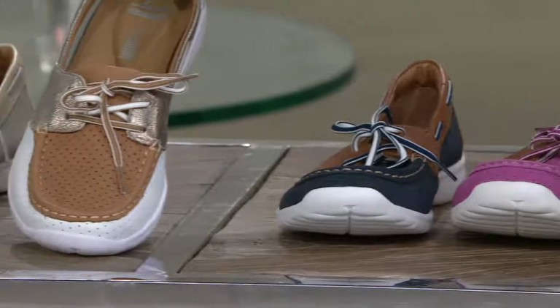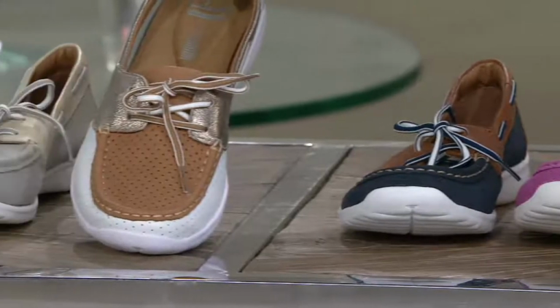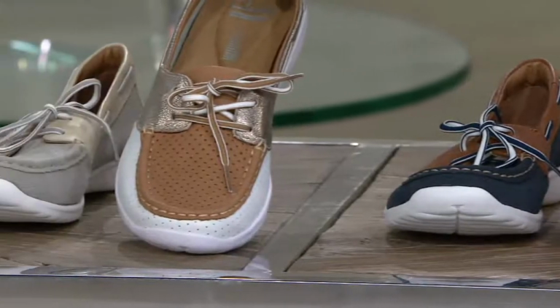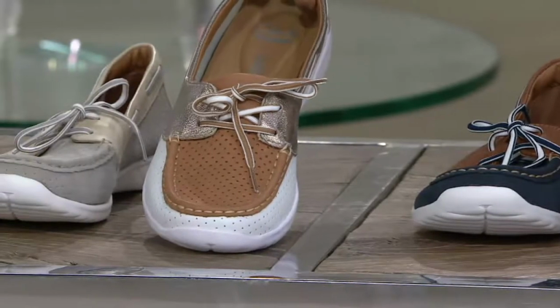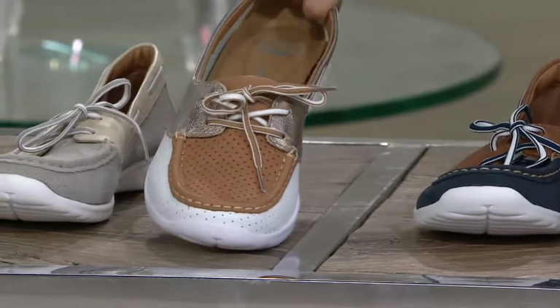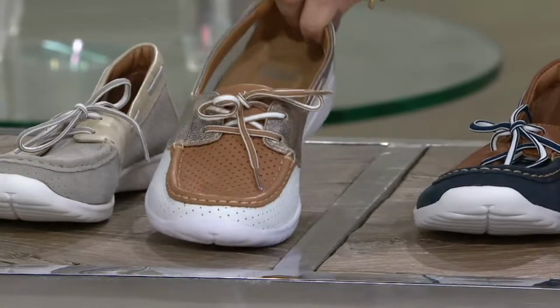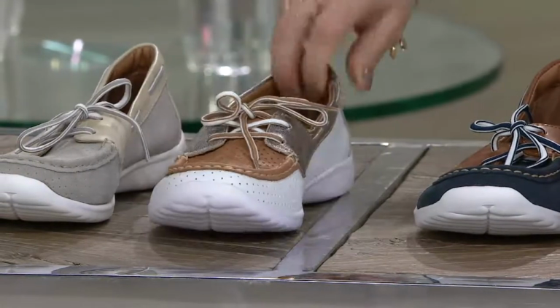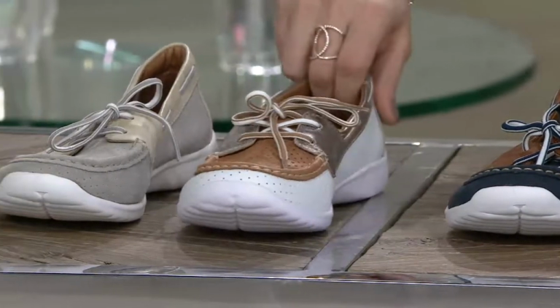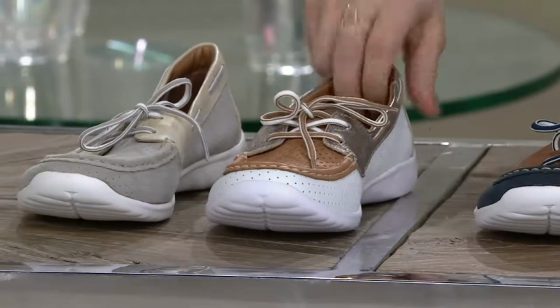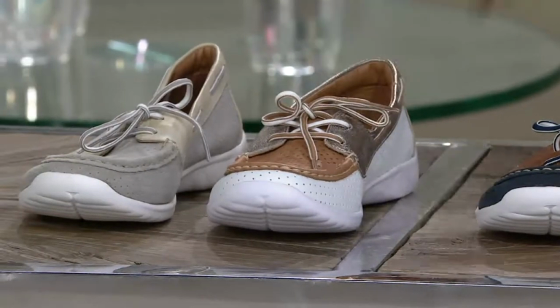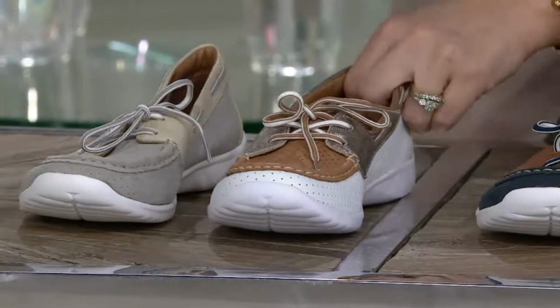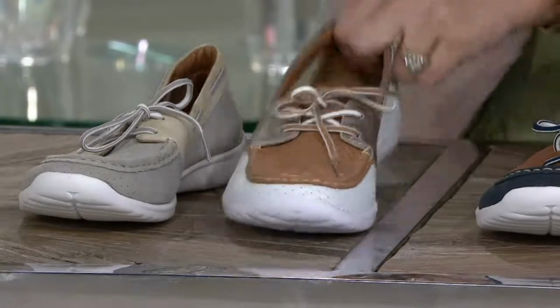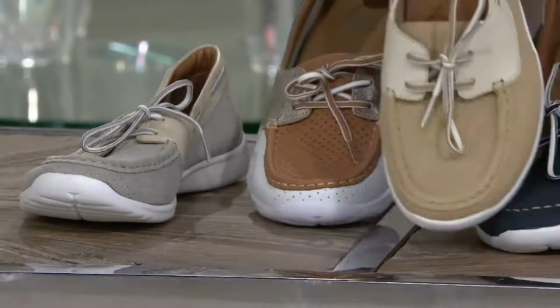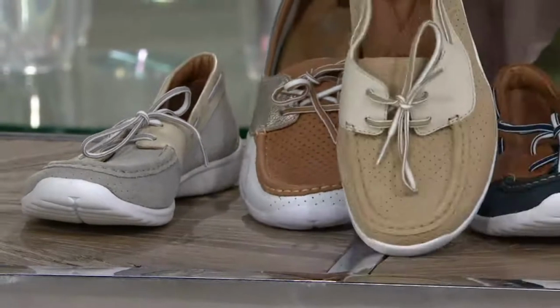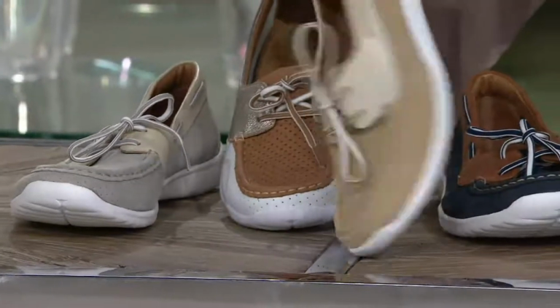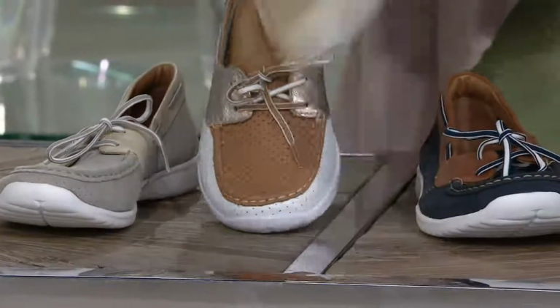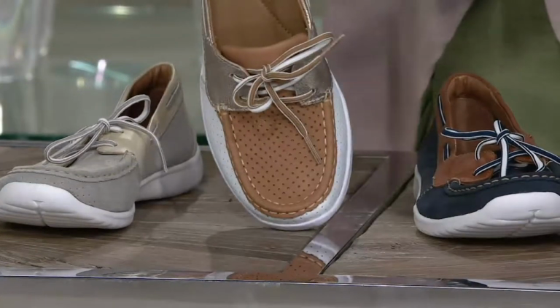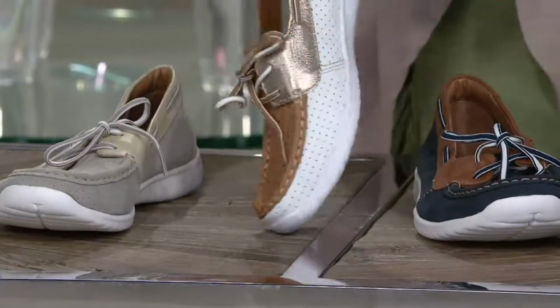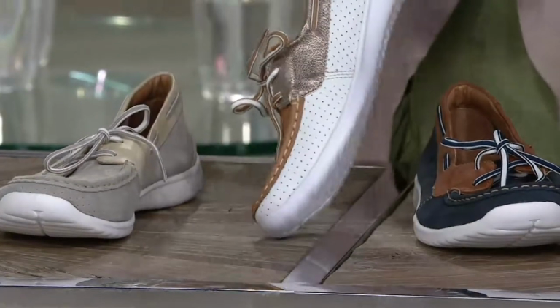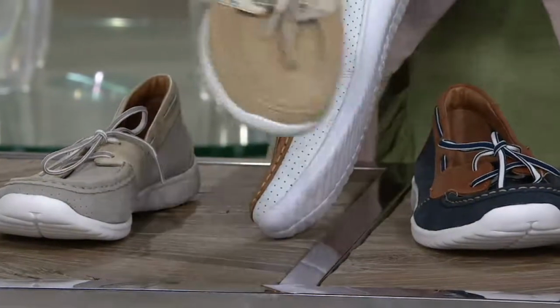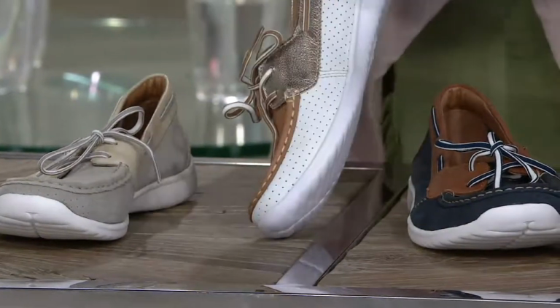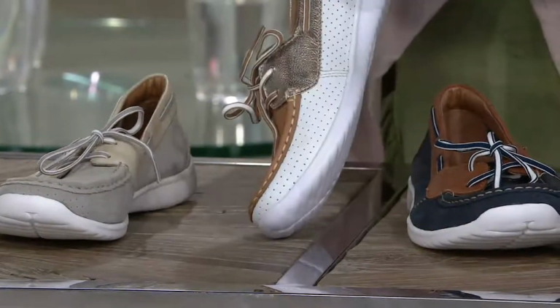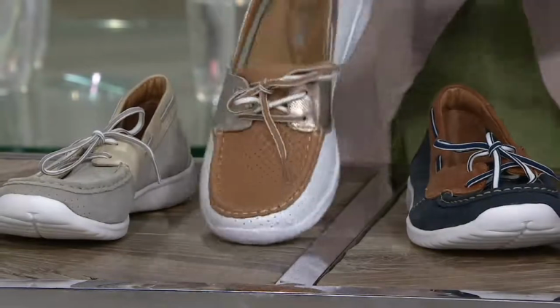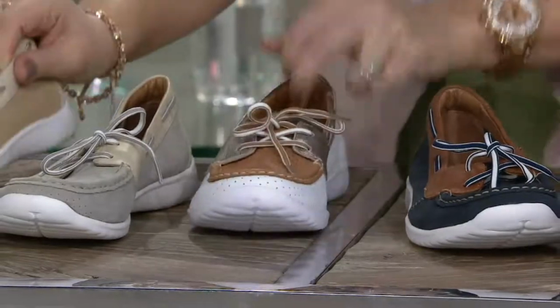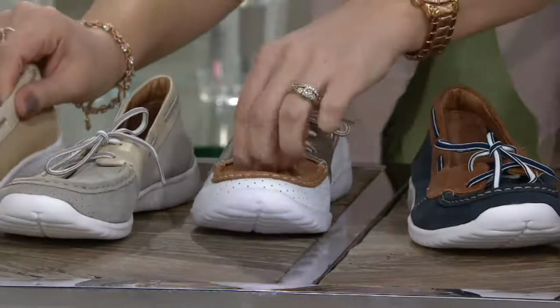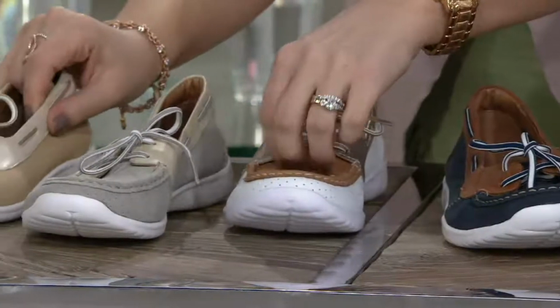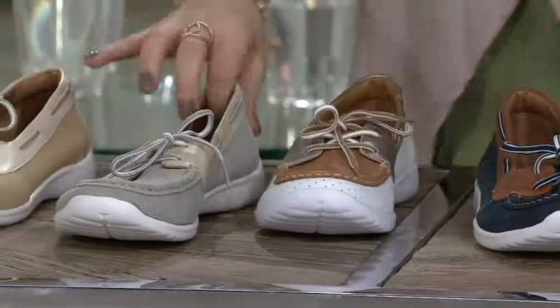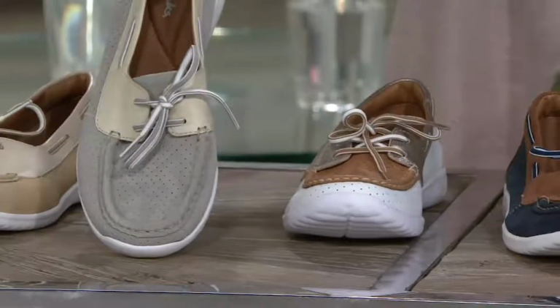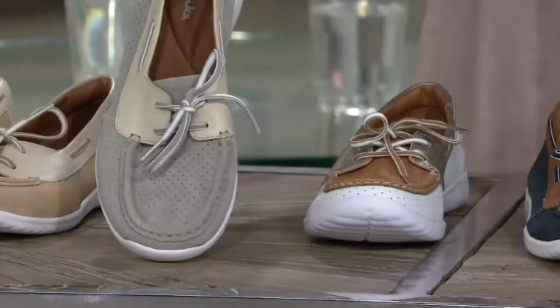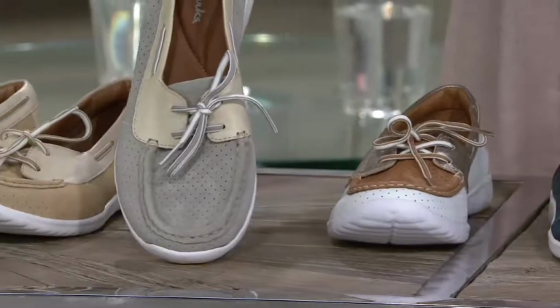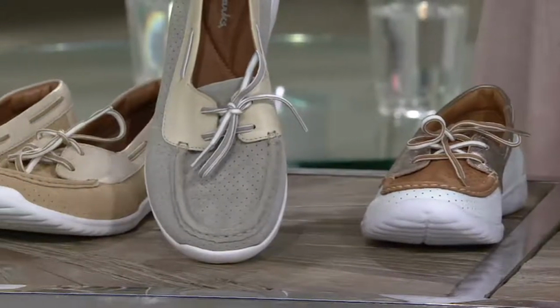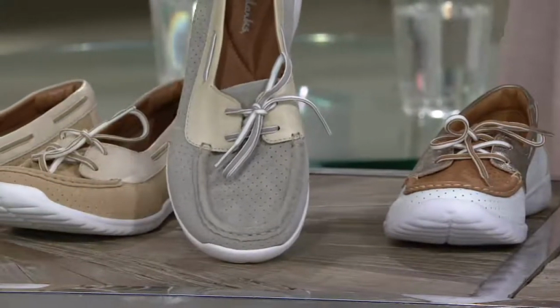Here is our tan. This is called white — sorry. This is tan. This is white because the sides of this are white, even though it has like that British tan on the top. And then this is gray.